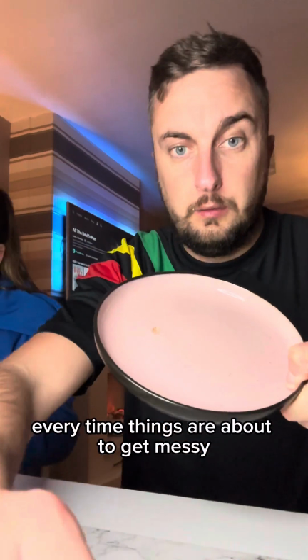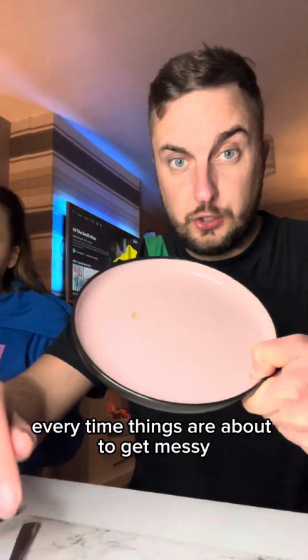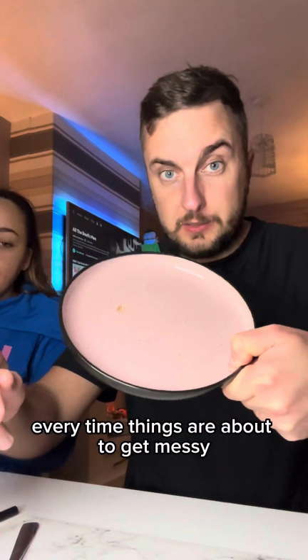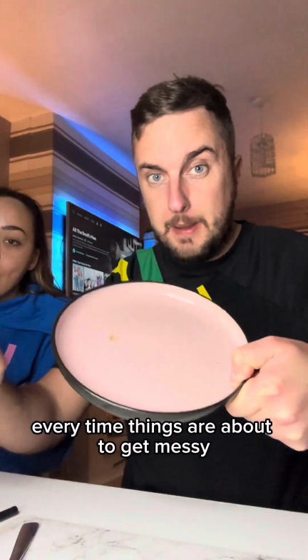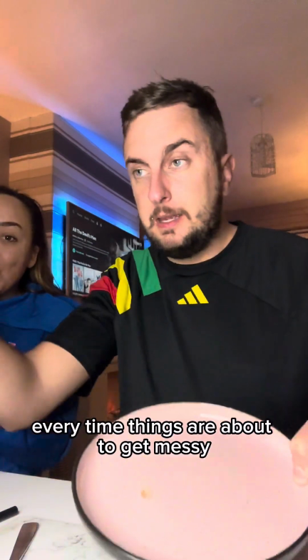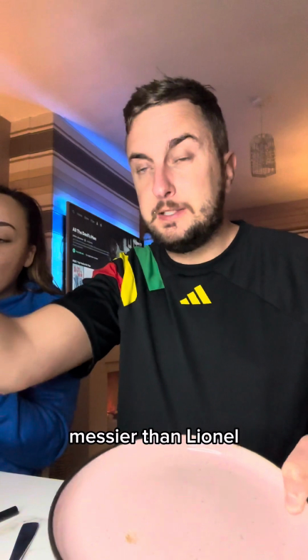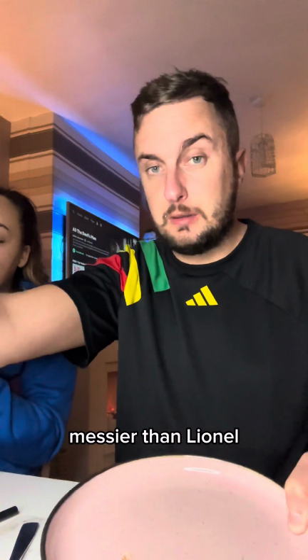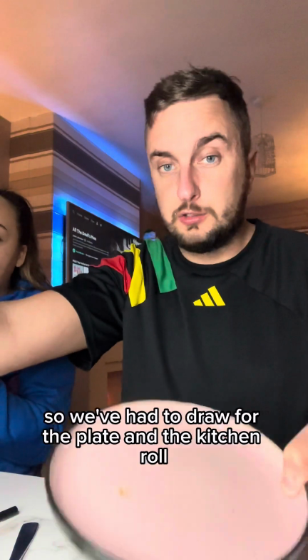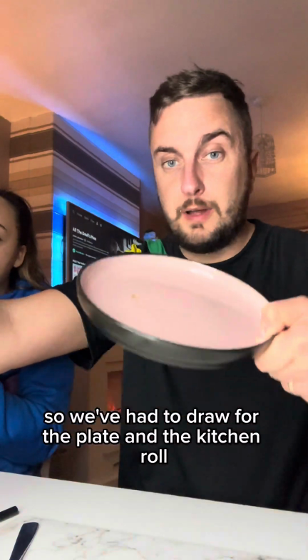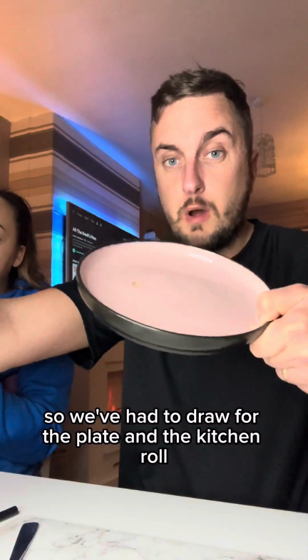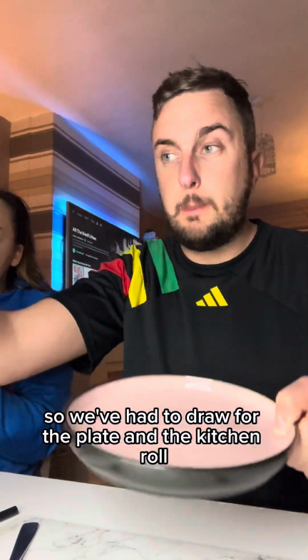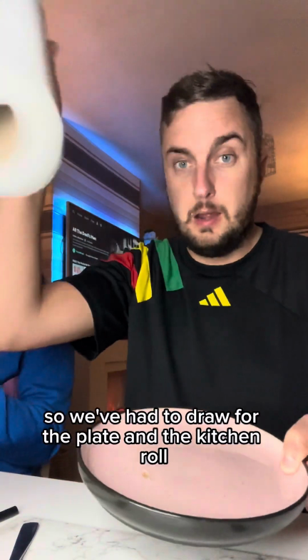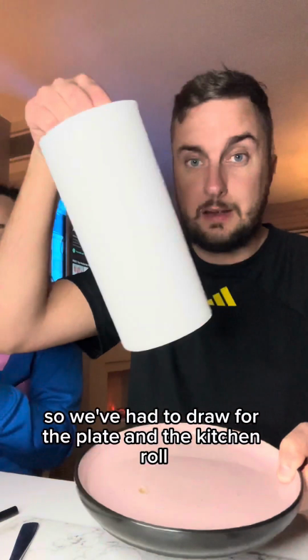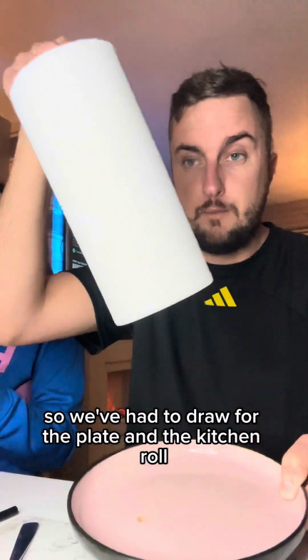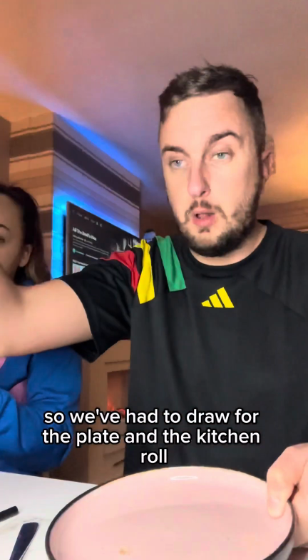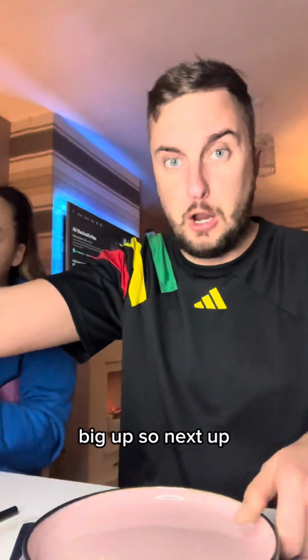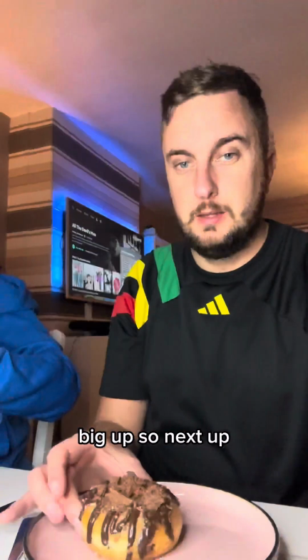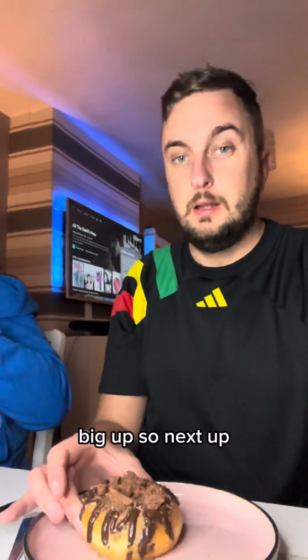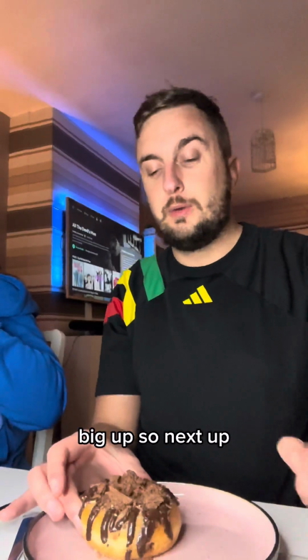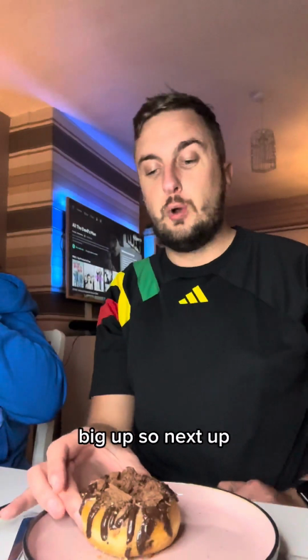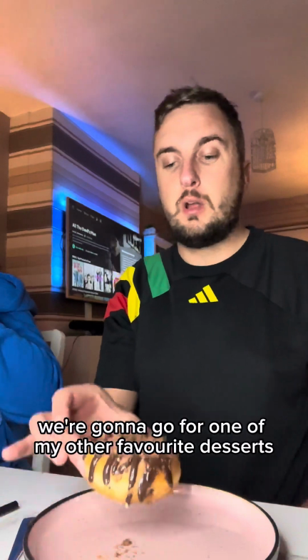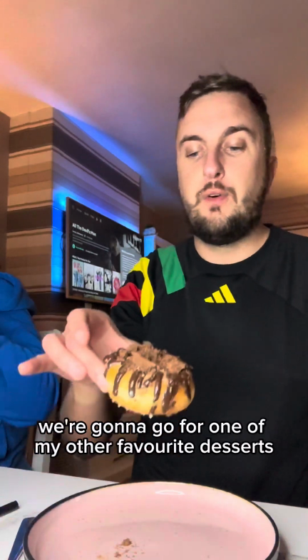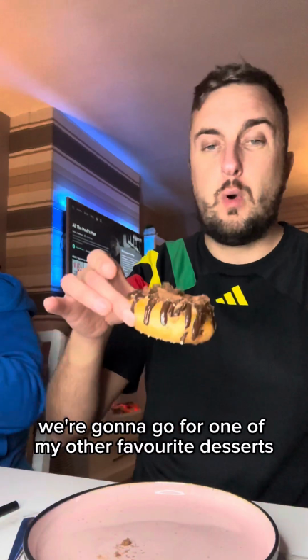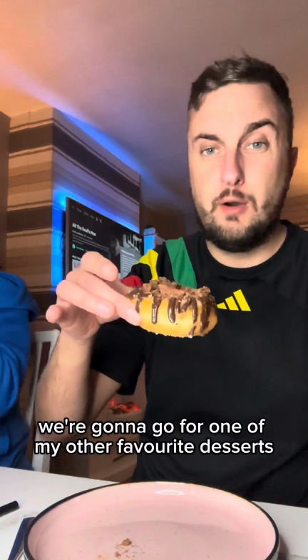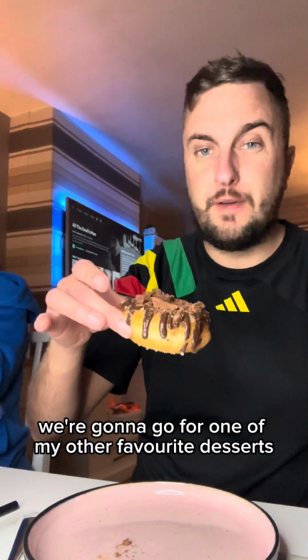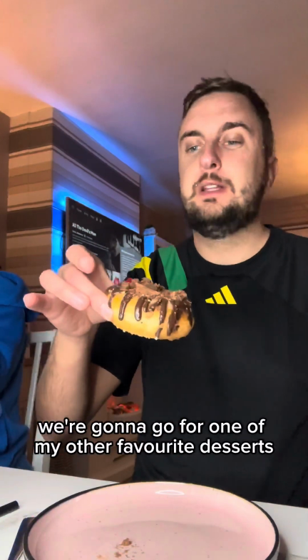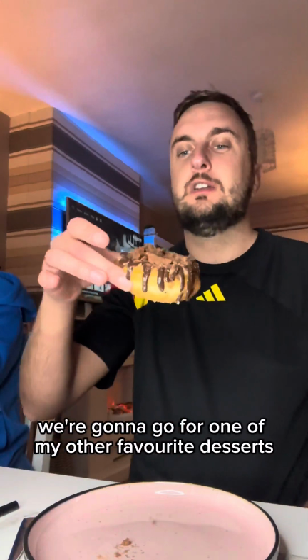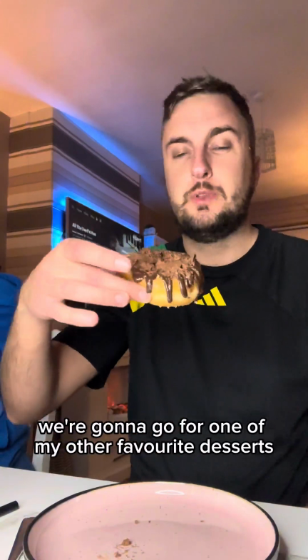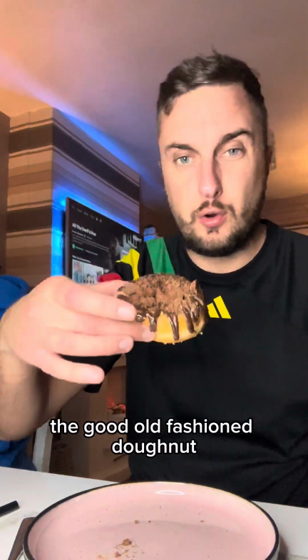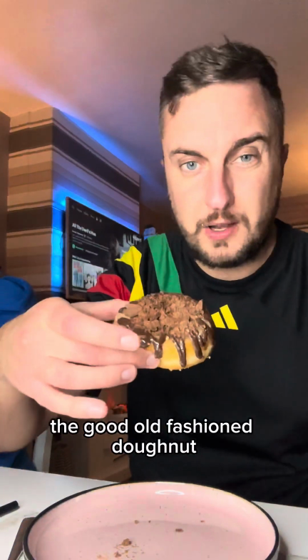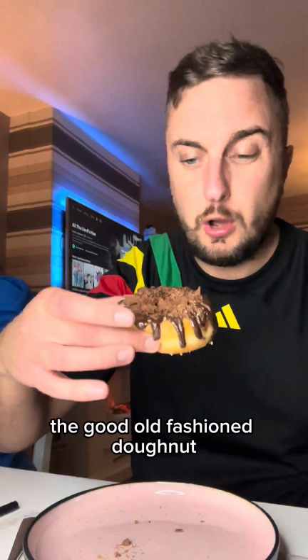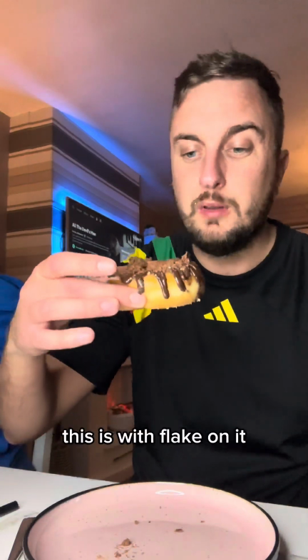Things are about to get messy — messier than earlier, so we've had to draw for their plate and the kitchen. Next up we're going to go for one of my other favourite desserts — the good old-fashioned donut.